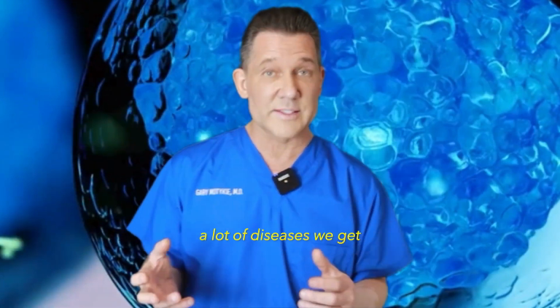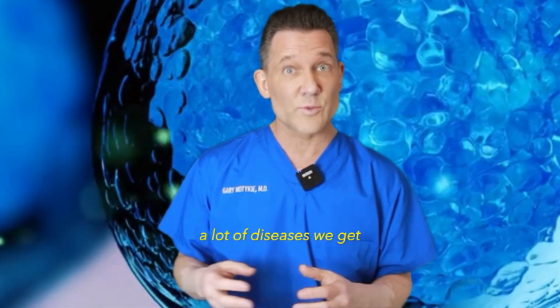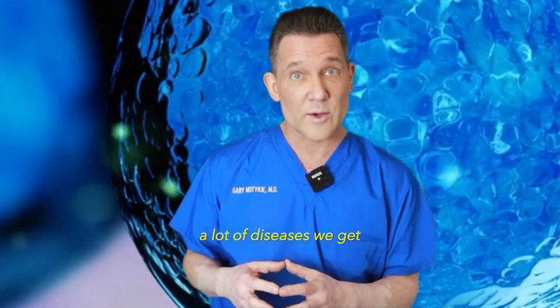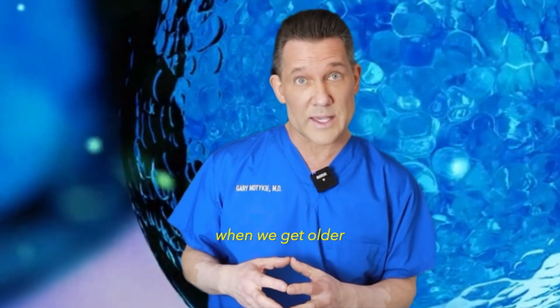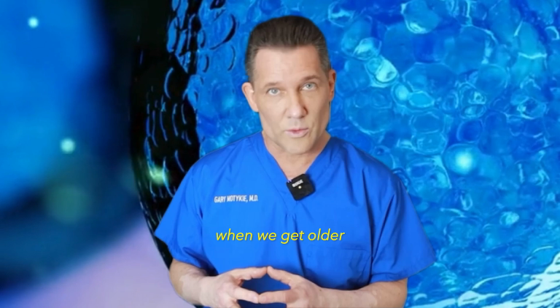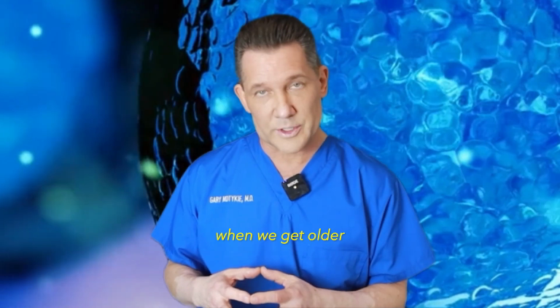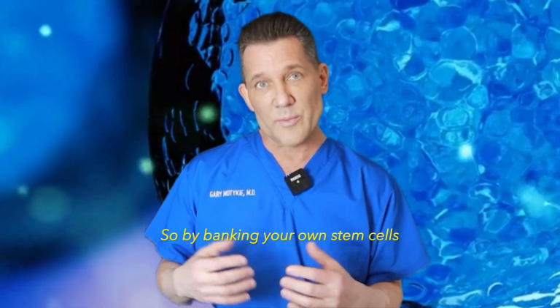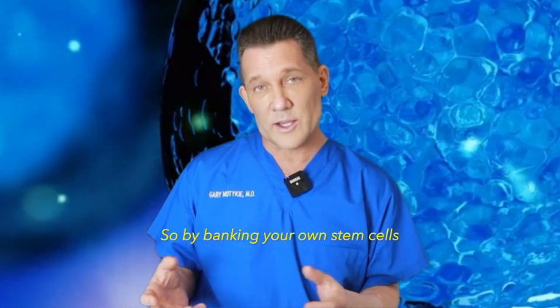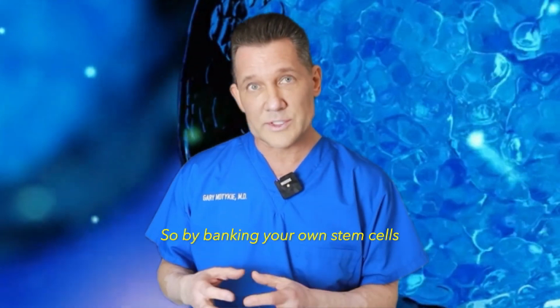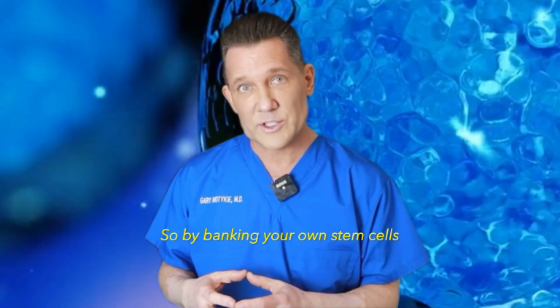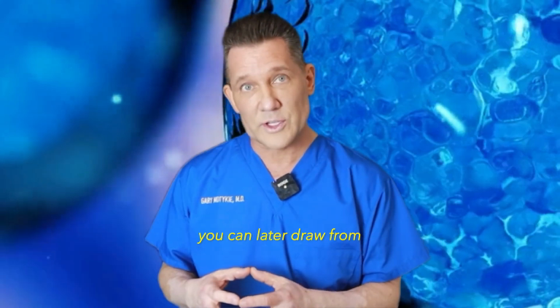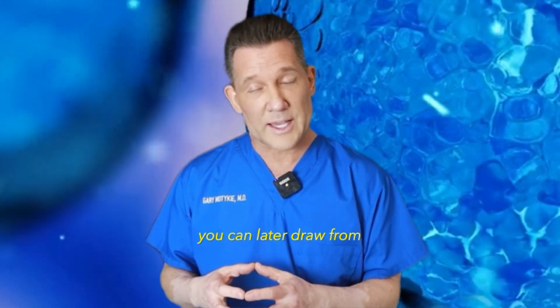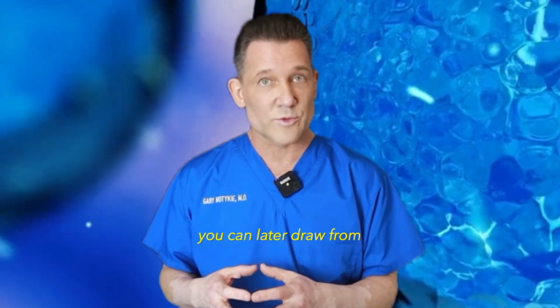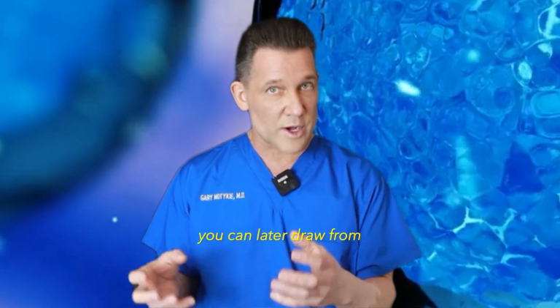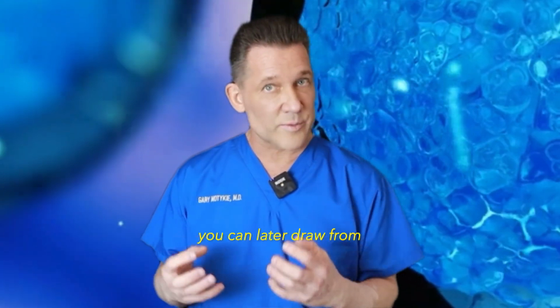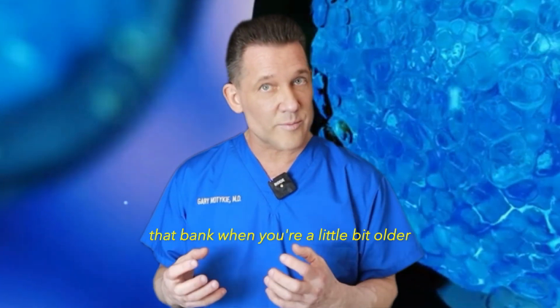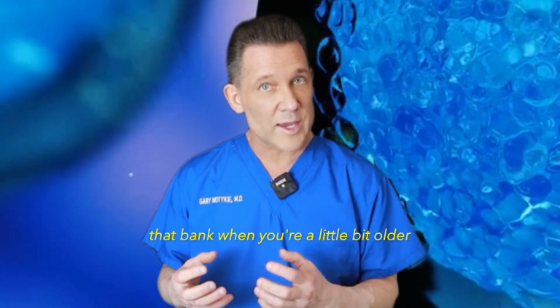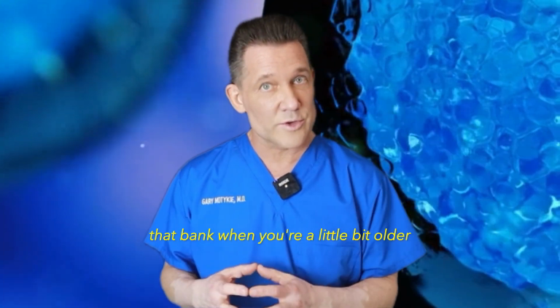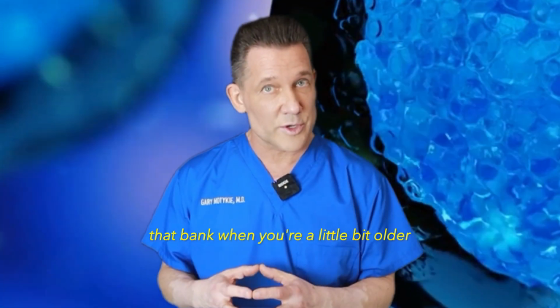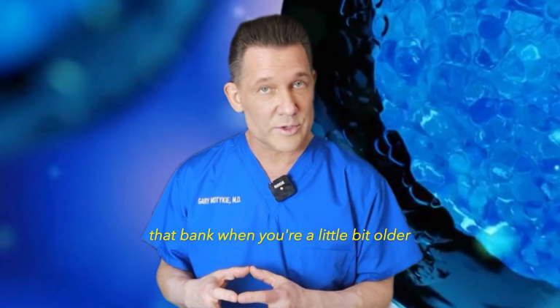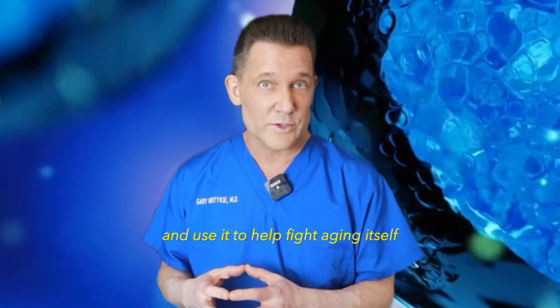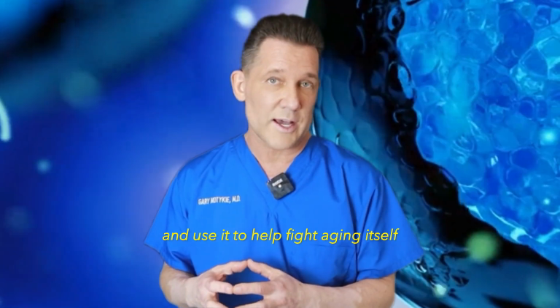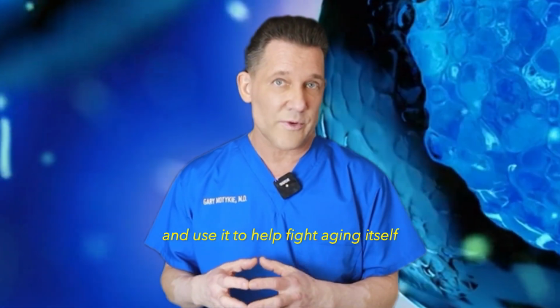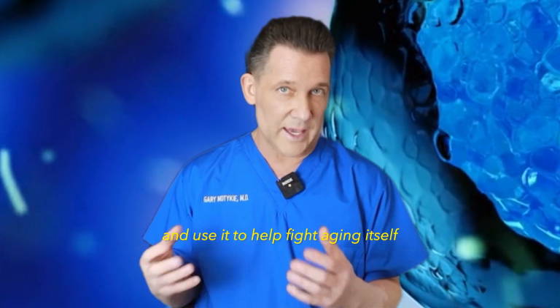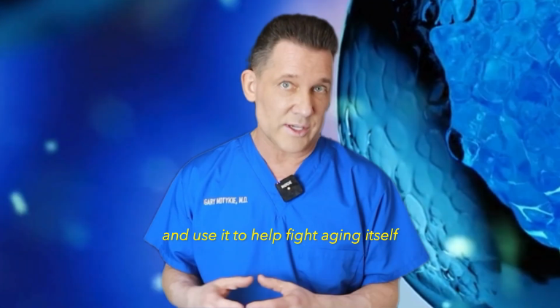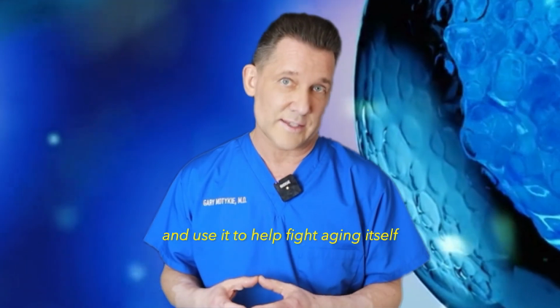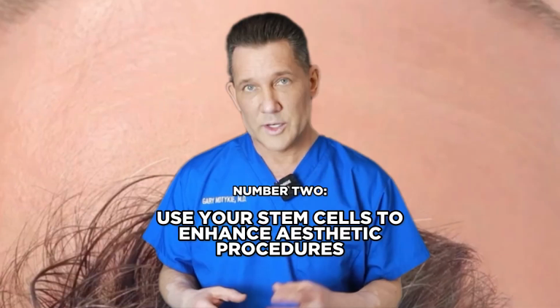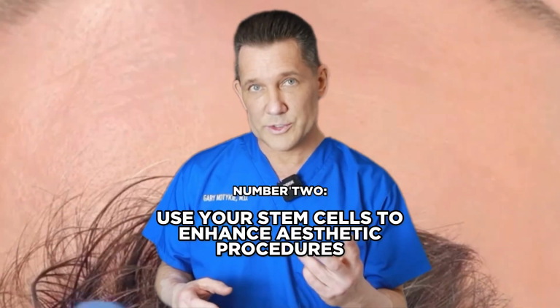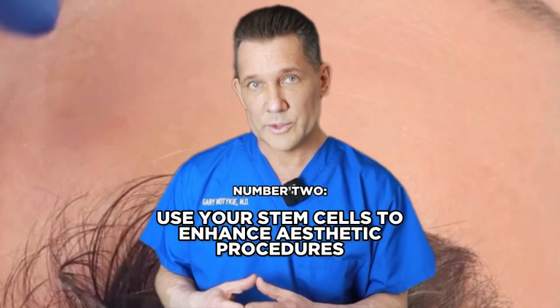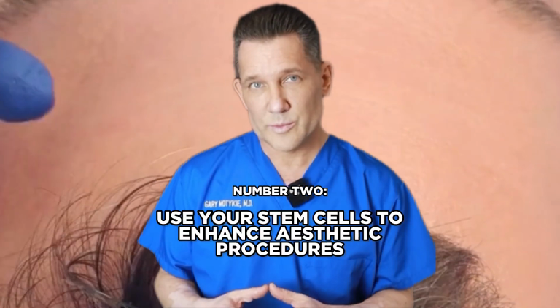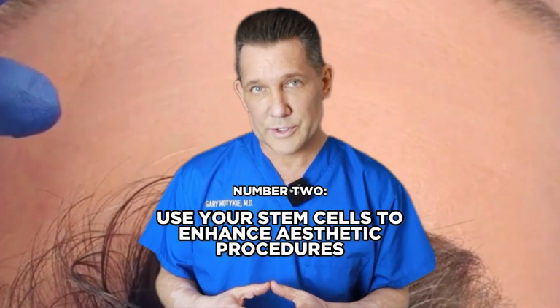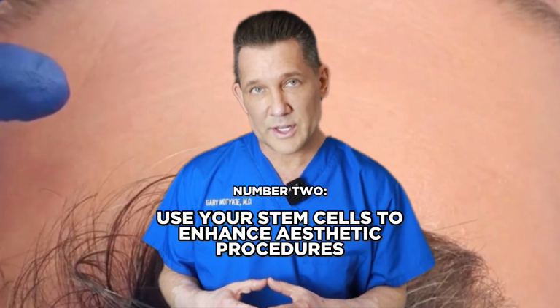Chronic inflammation is linked to heart problems, strokes, and a lot of the diseases we get when we get older. So by banking your own stem cells, you can later draw from that bank when you're a little bit older and use it to help fight aging itself.